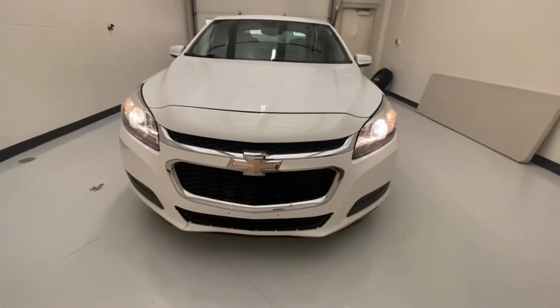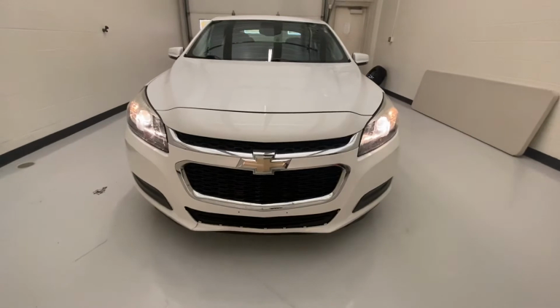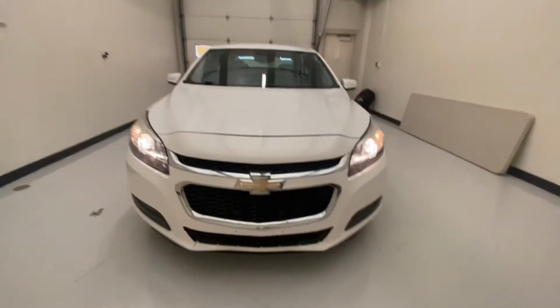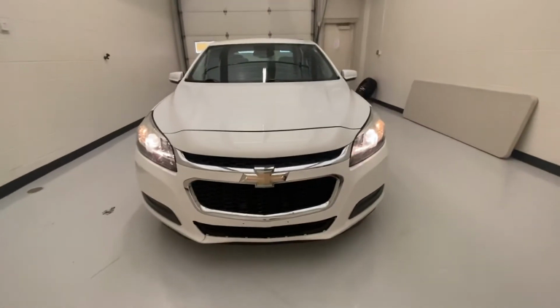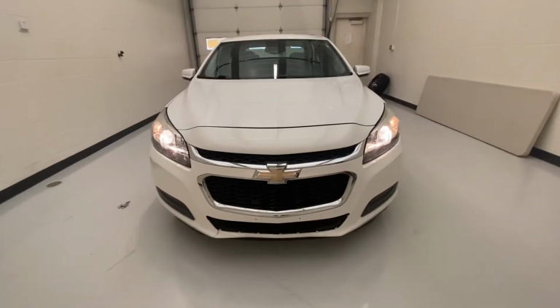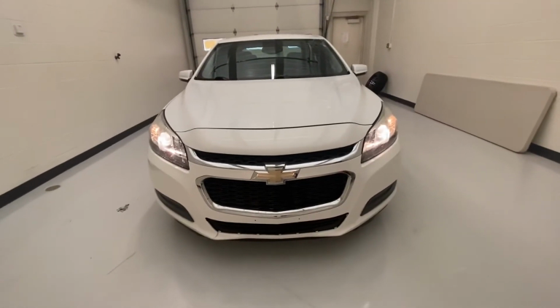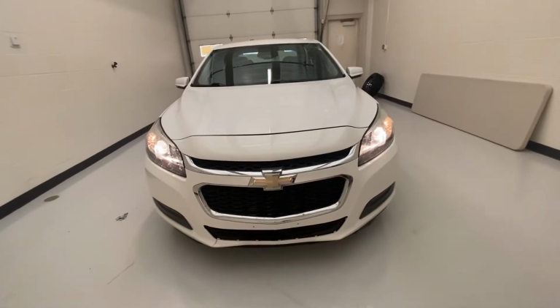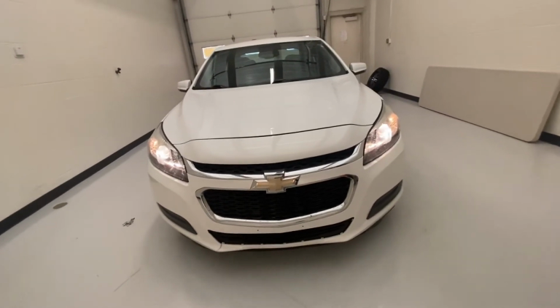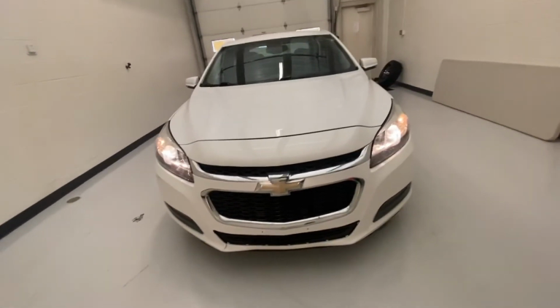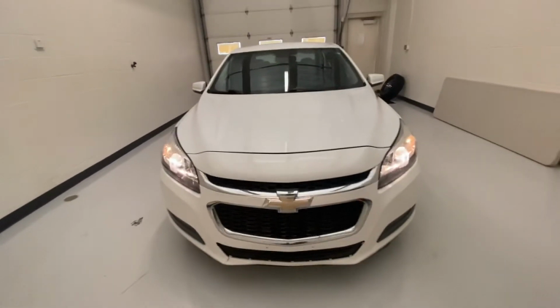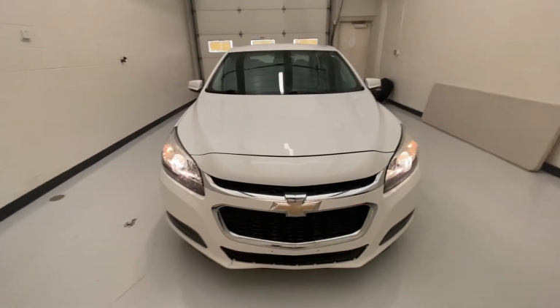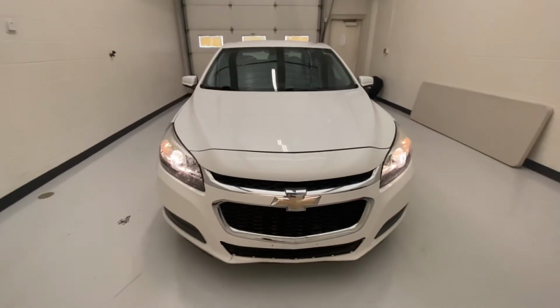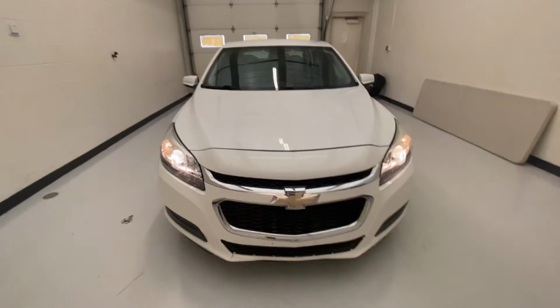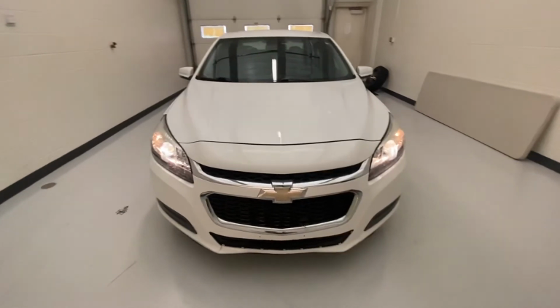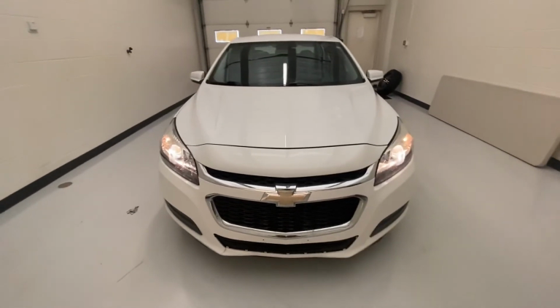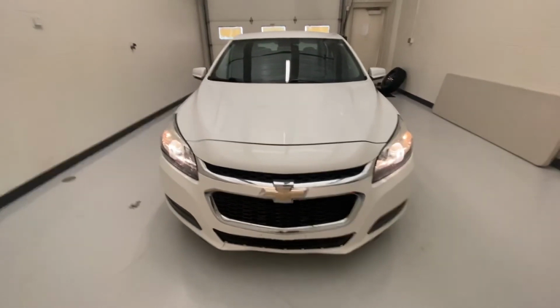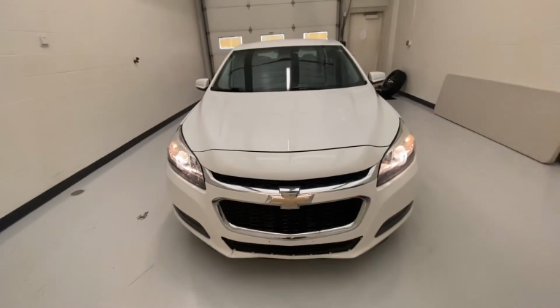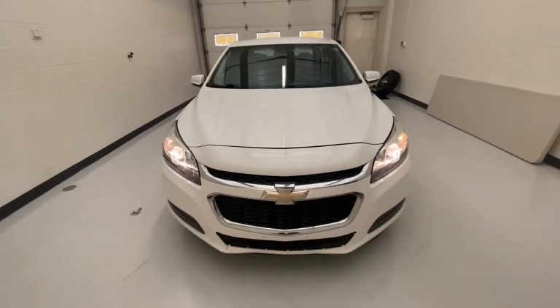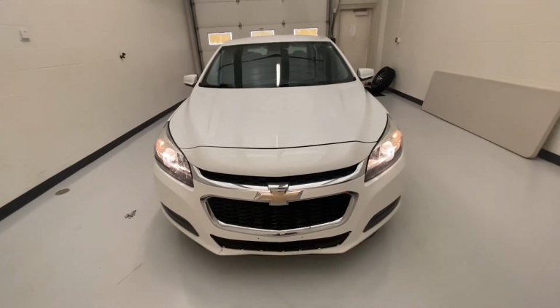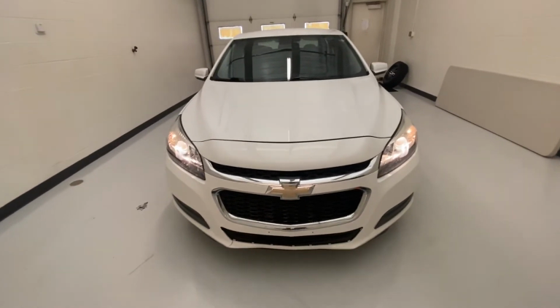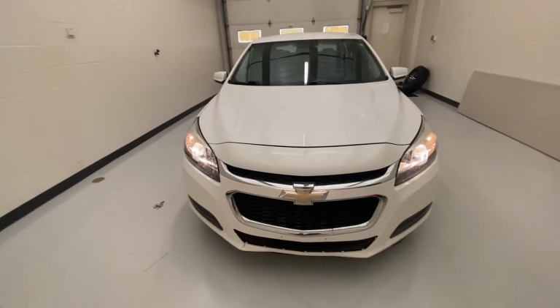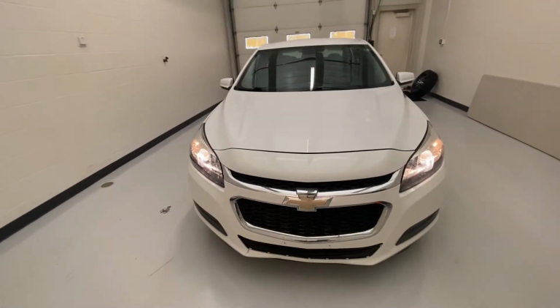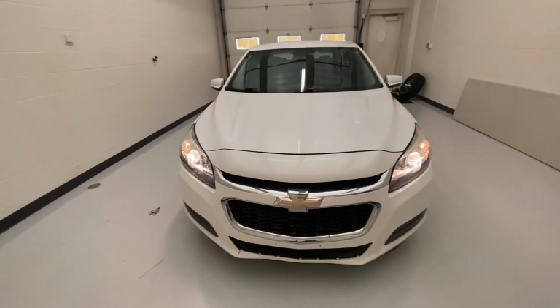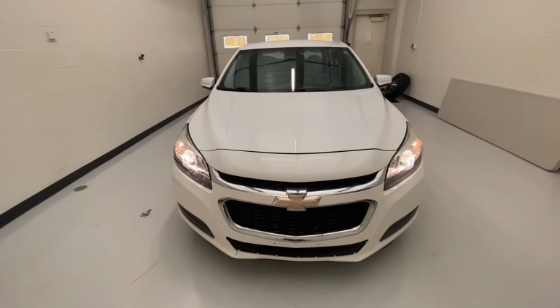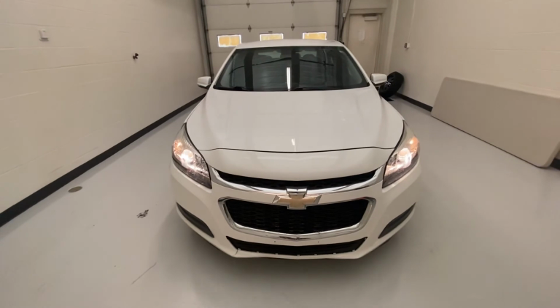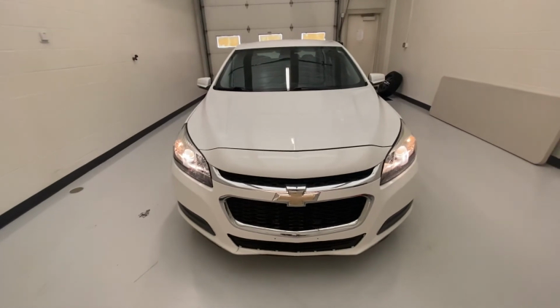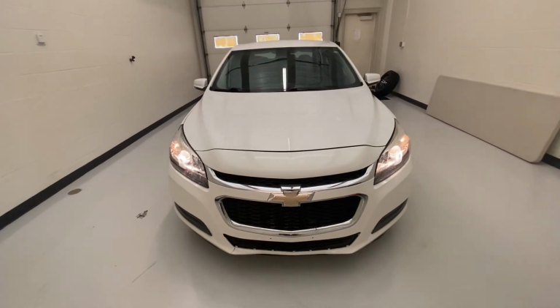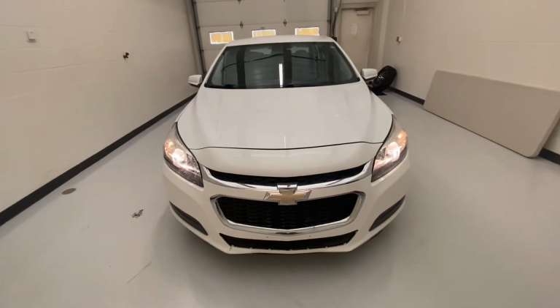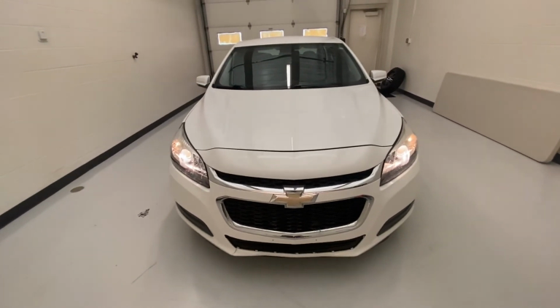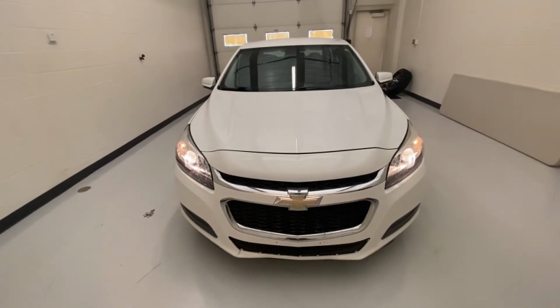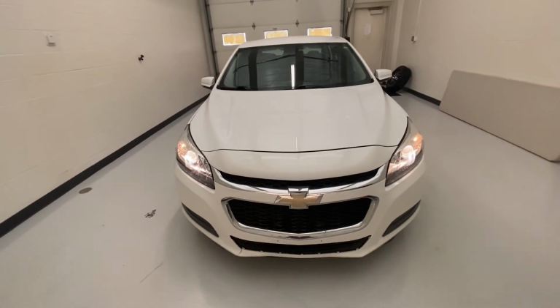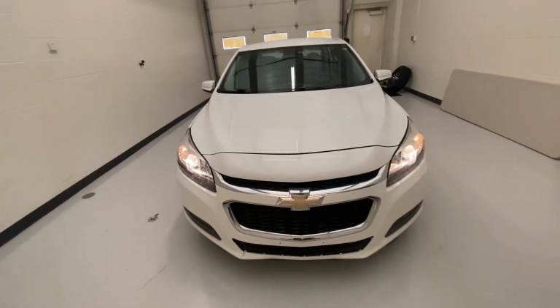If you guys have any questions about this particular vehicle, please contact us here at Steichmann Buick GMC at 419-784-5252. We'll be glad to answer your questions. This is the 2014 Chevy Malibu. Thank you for watching.